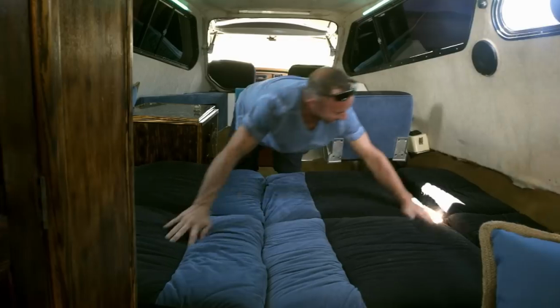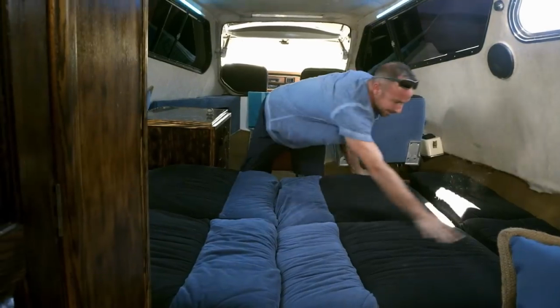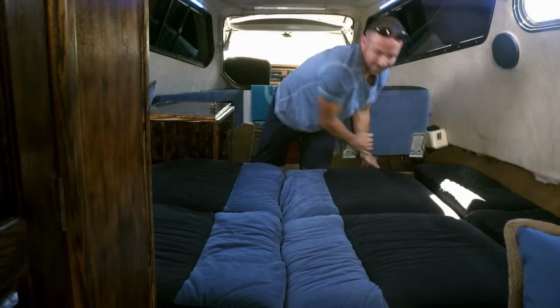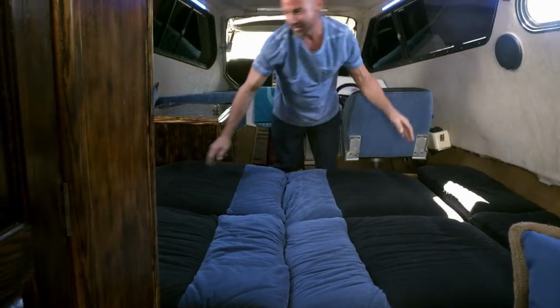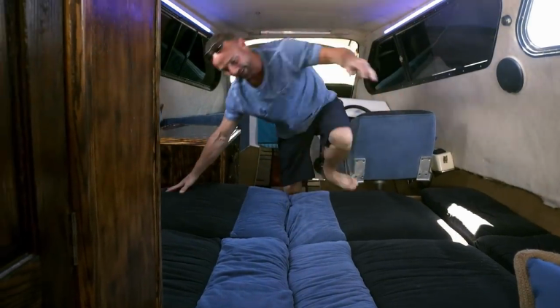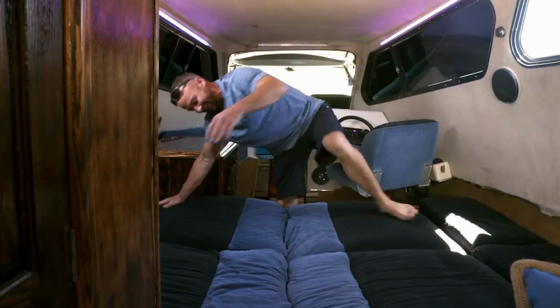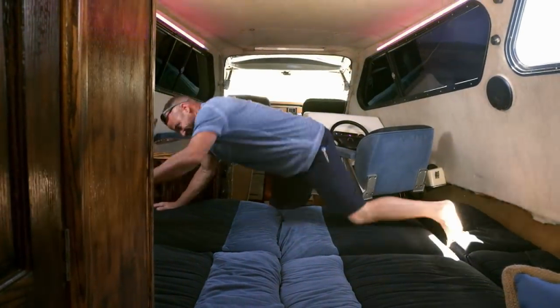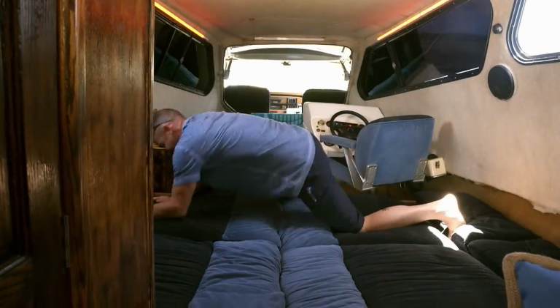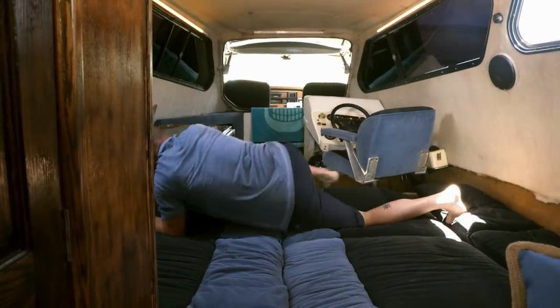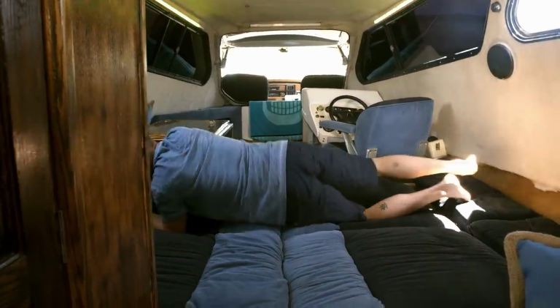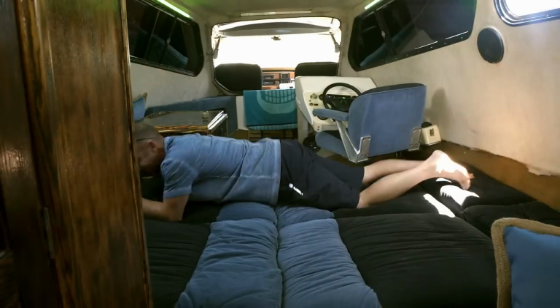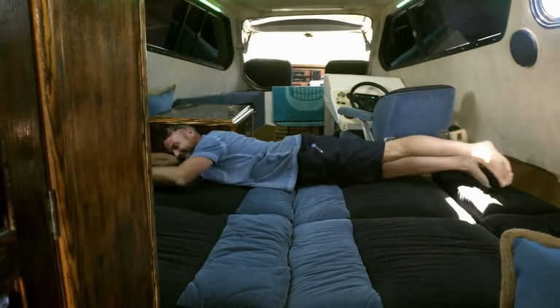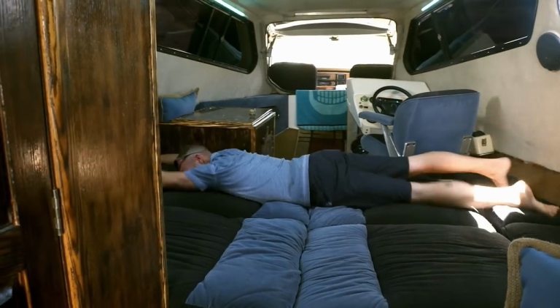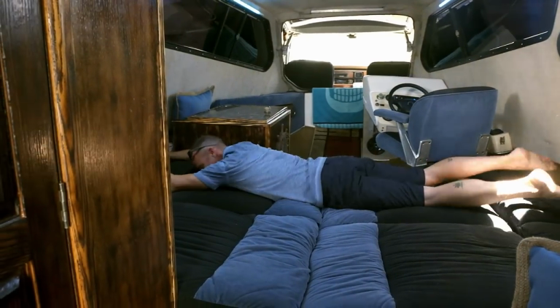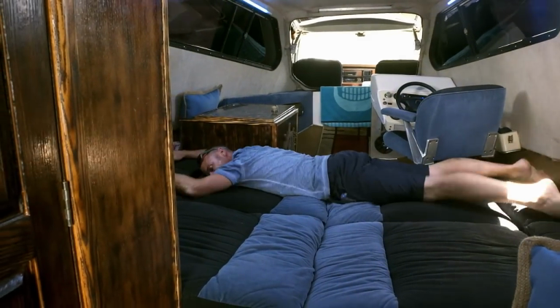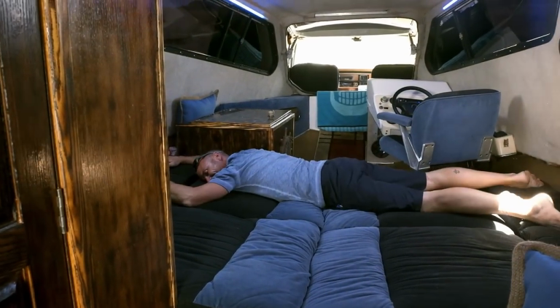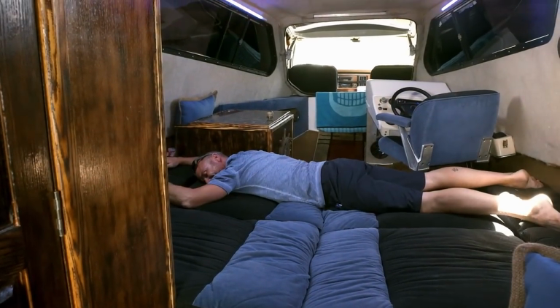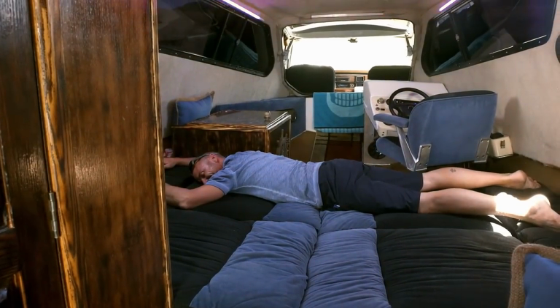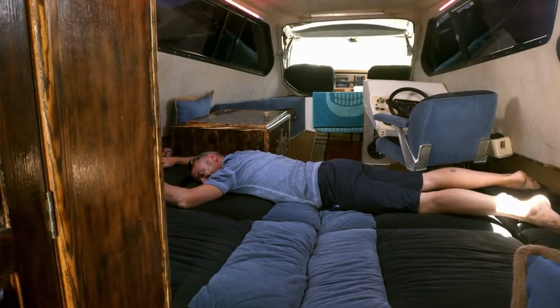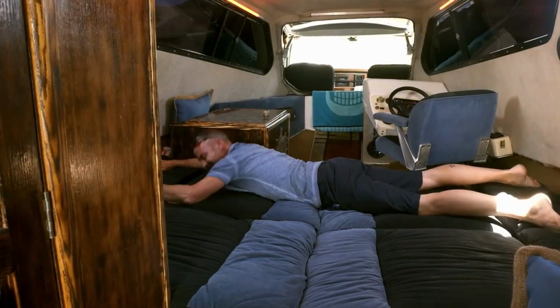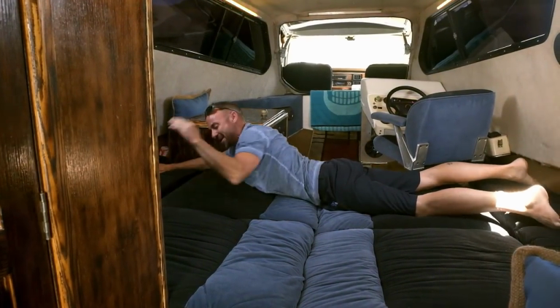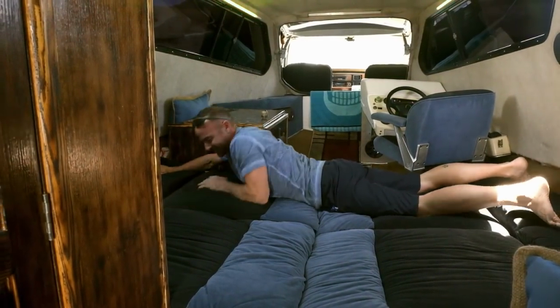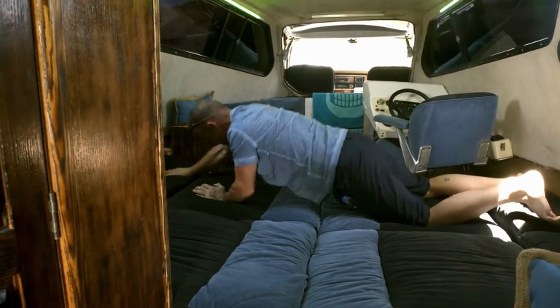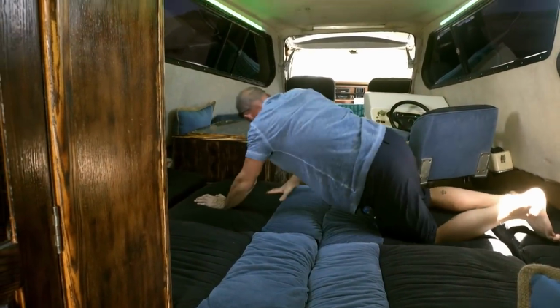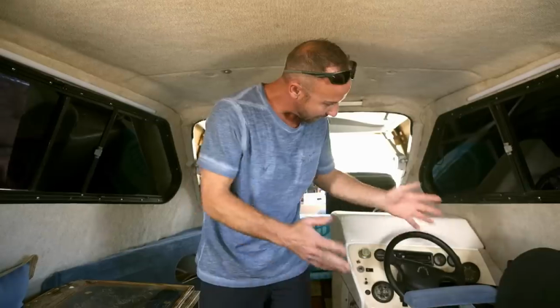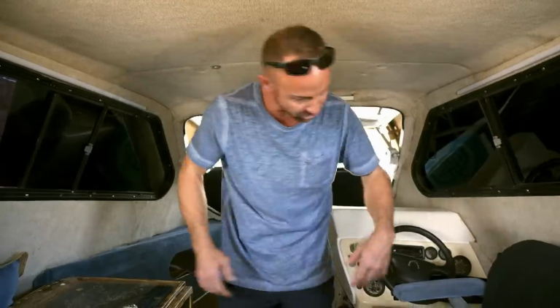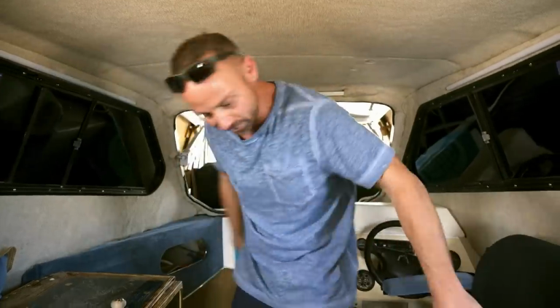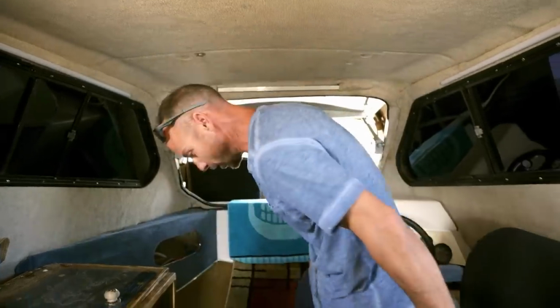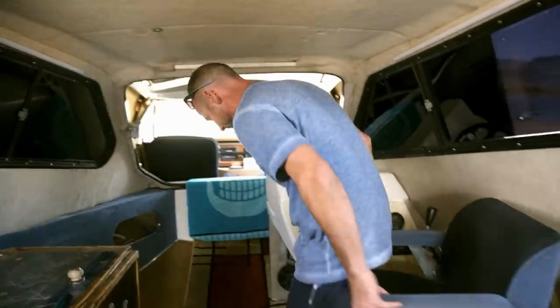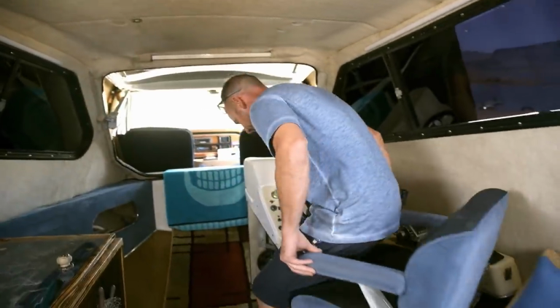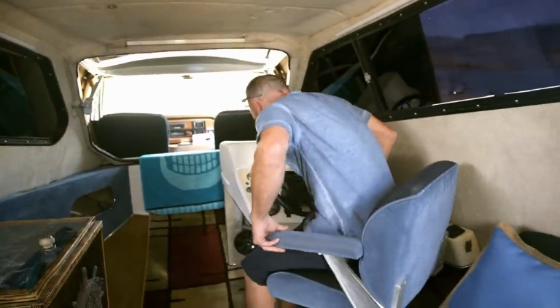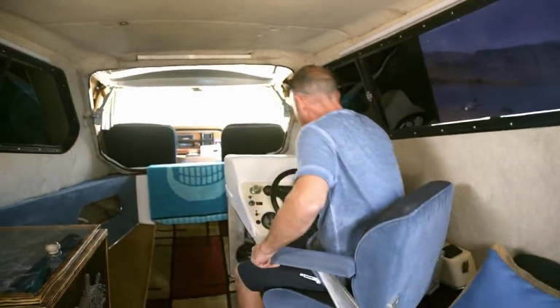Man, look how big it is. Let's go camping, I'm ready! Captain chair, helm — this is where I drive.